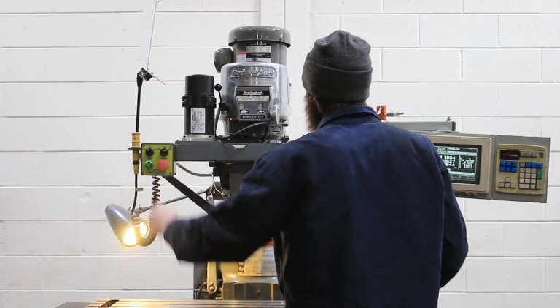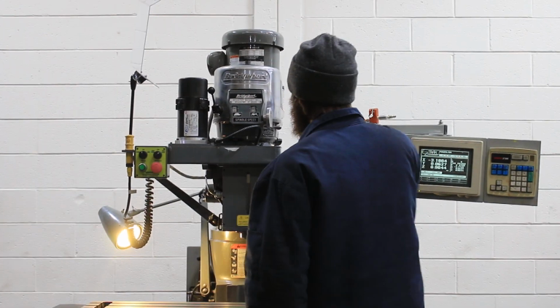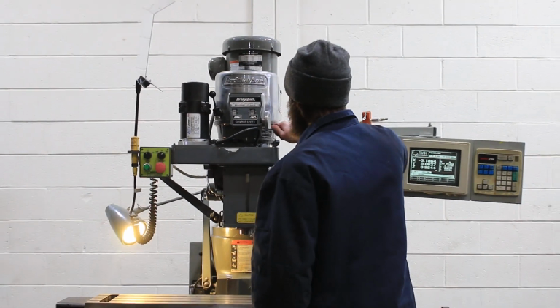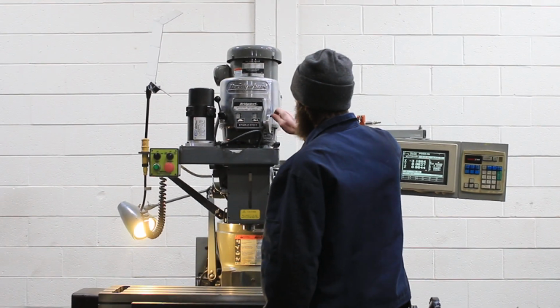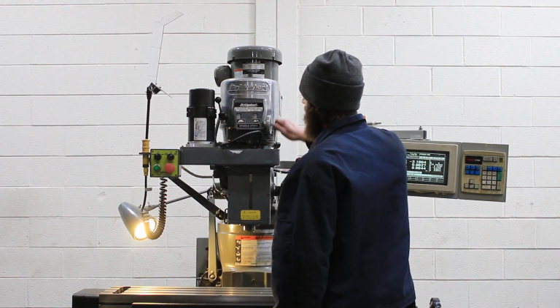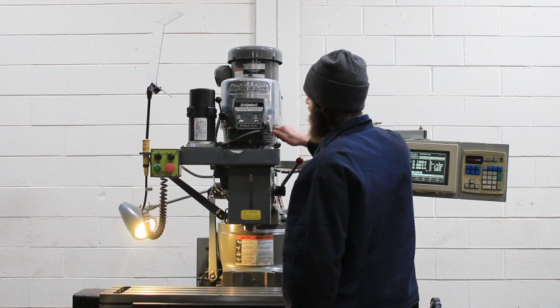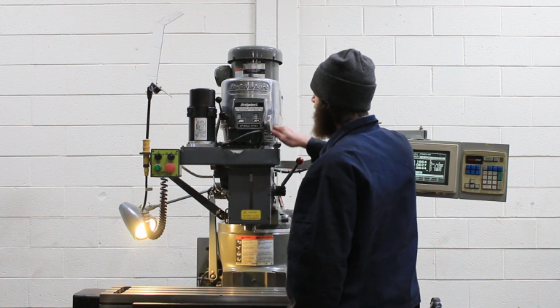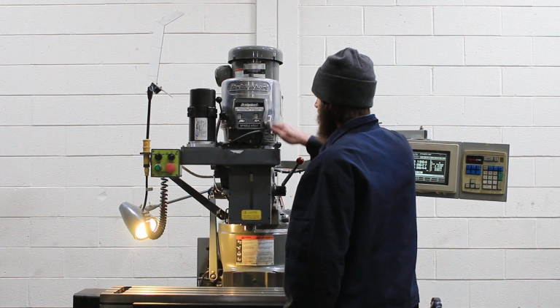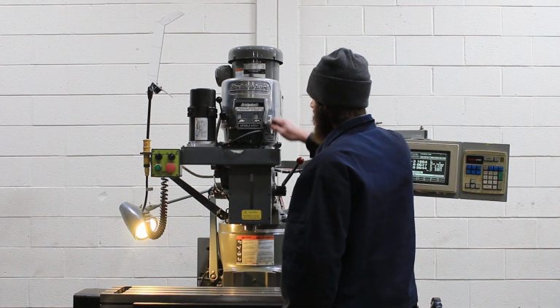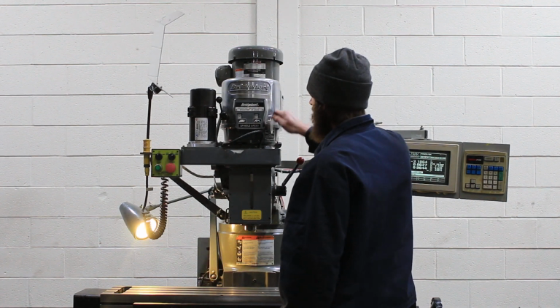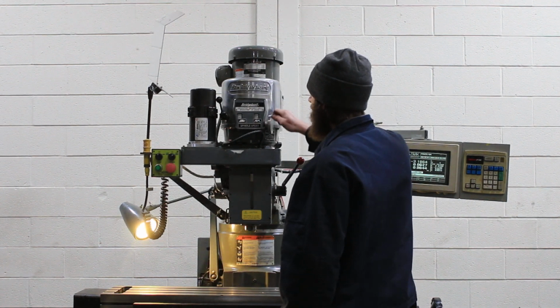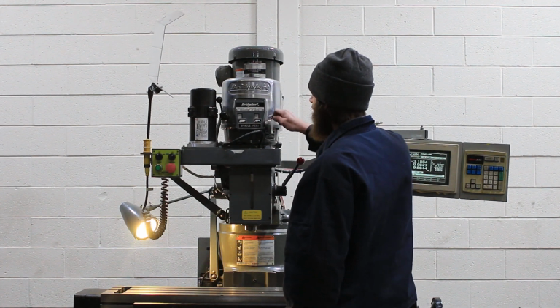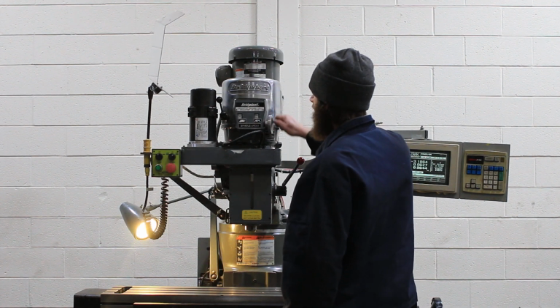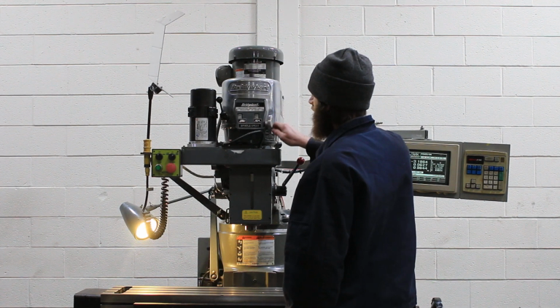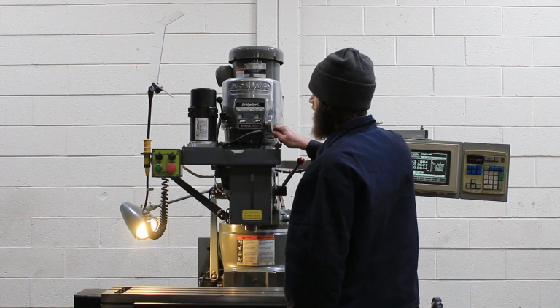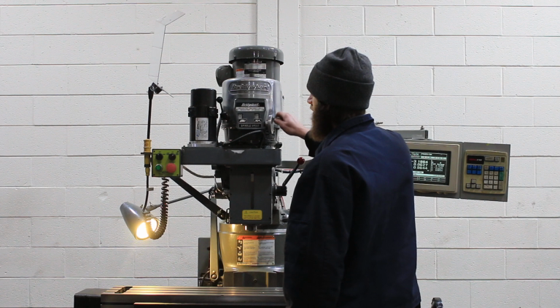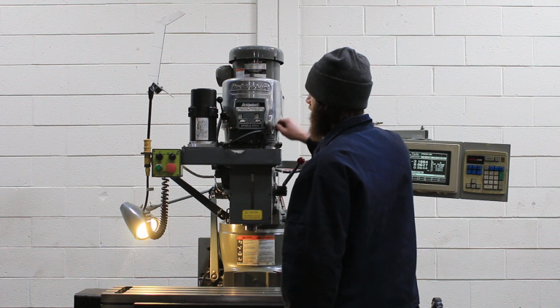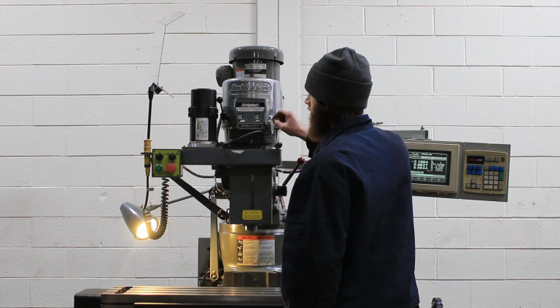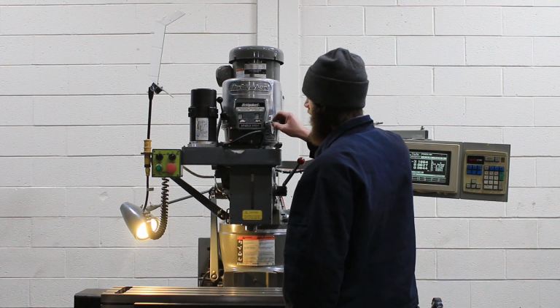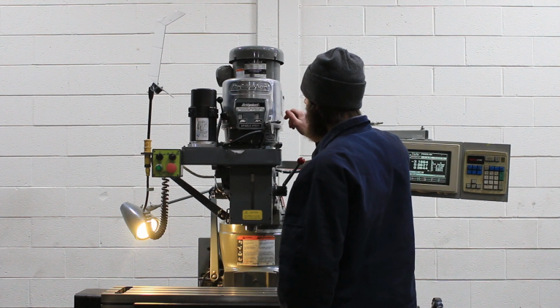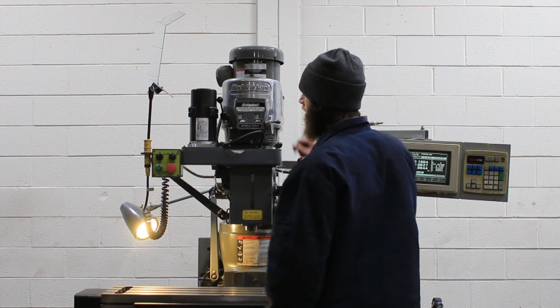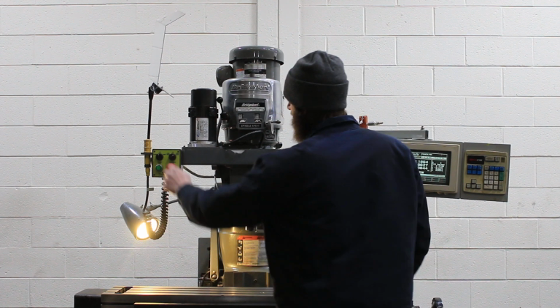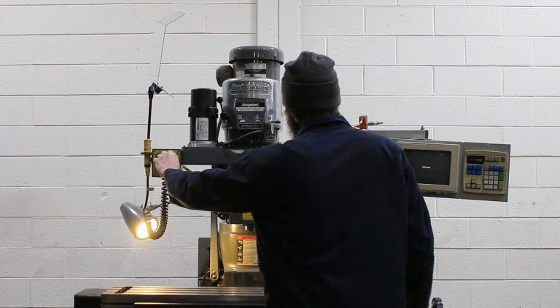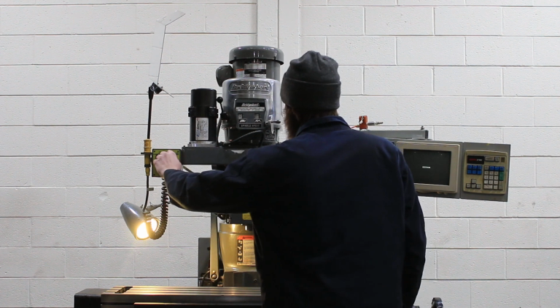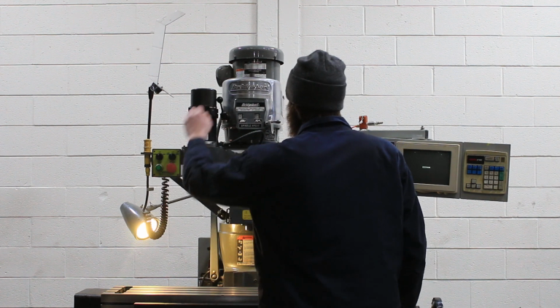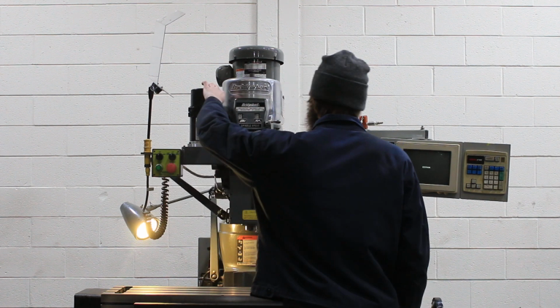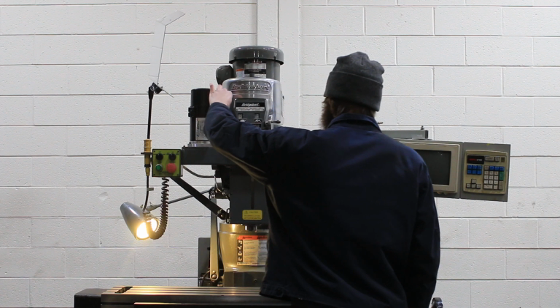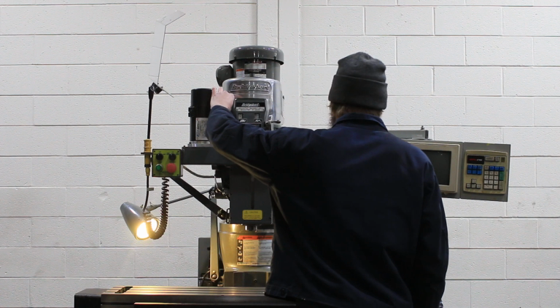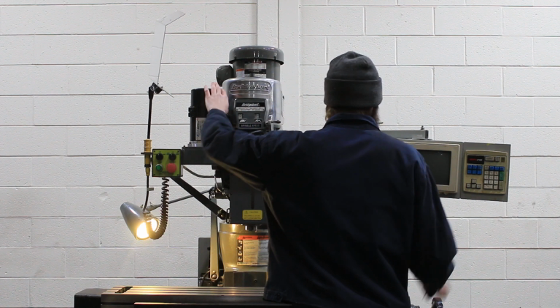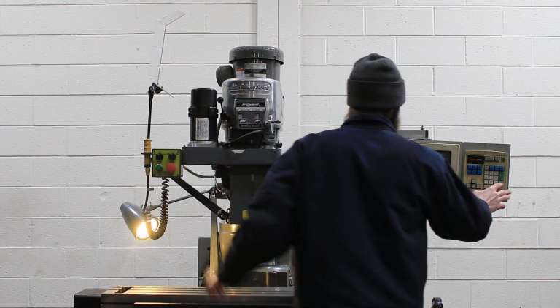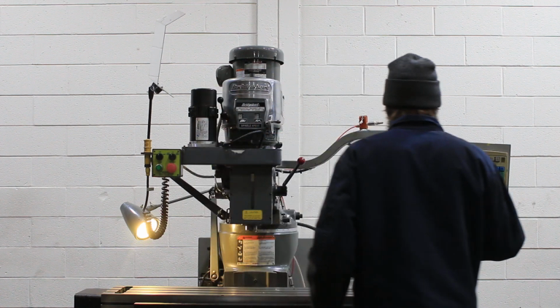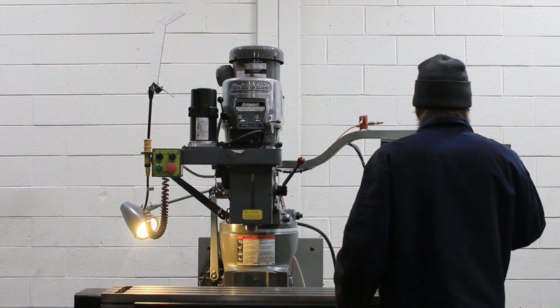Shift over into your low range. Low range runs well too, nice and quiet. That's about 300 RPM. Spindle brake again, and we'll jog the axes.